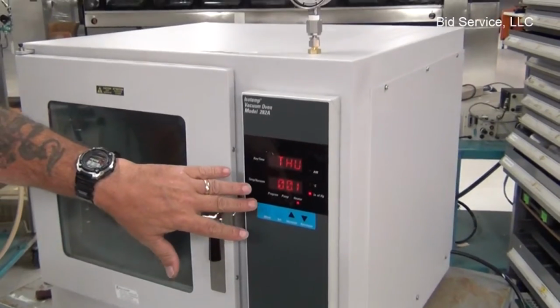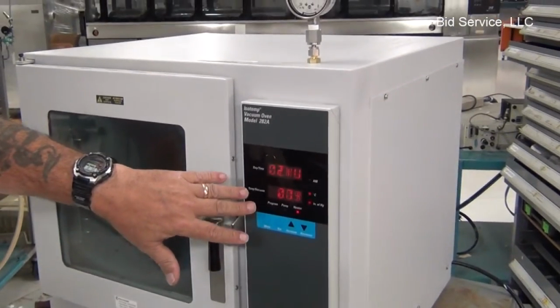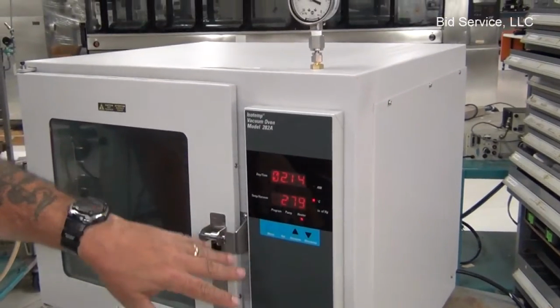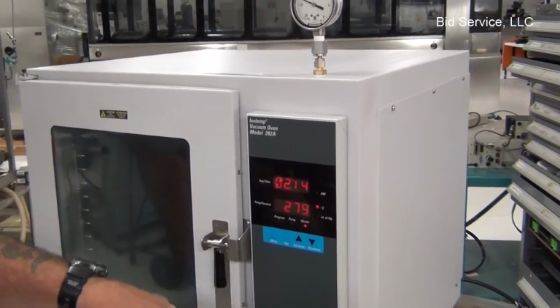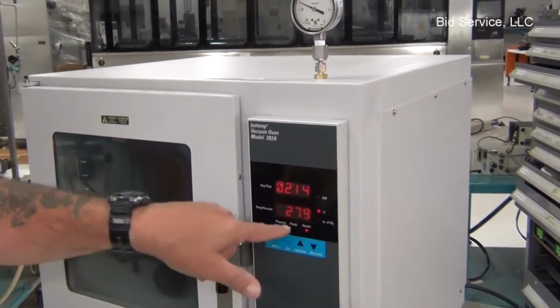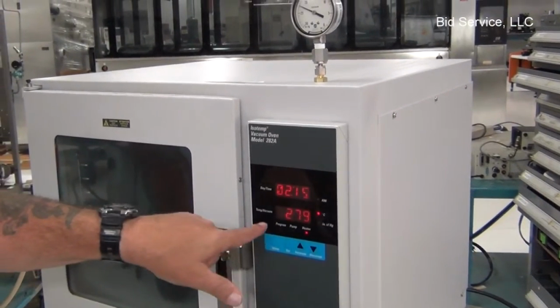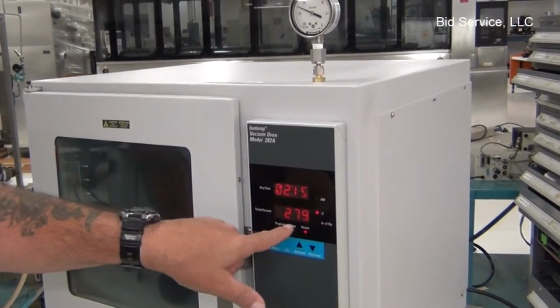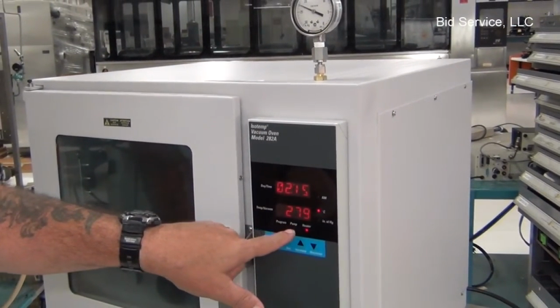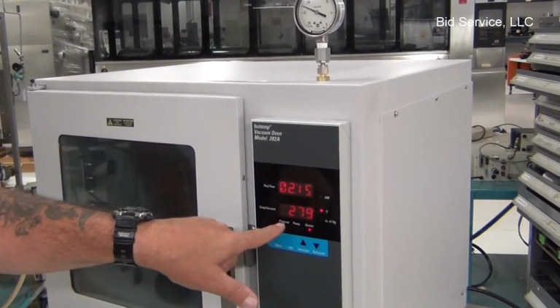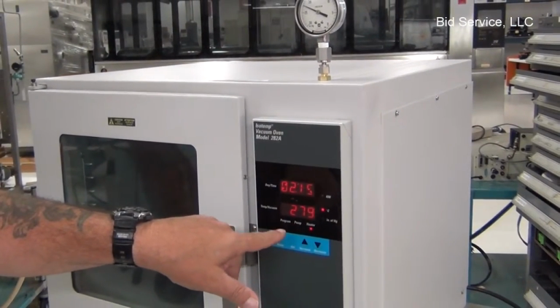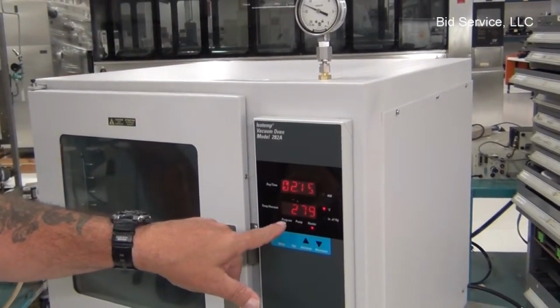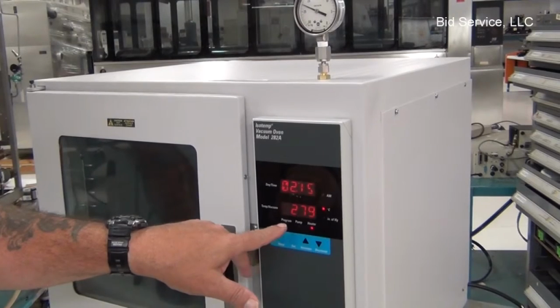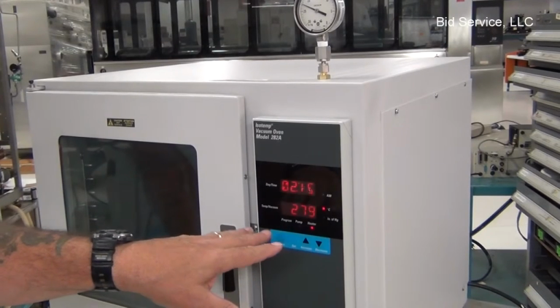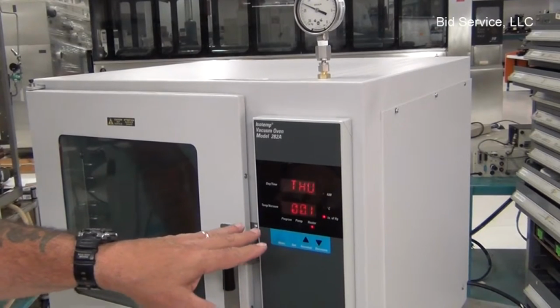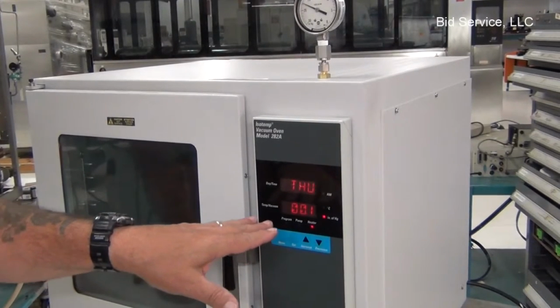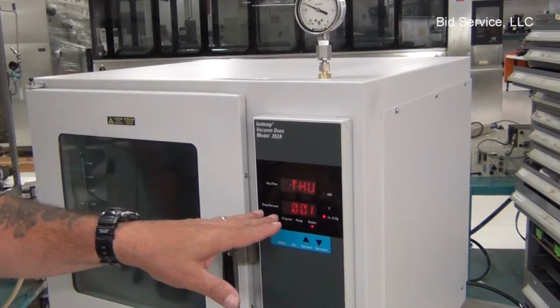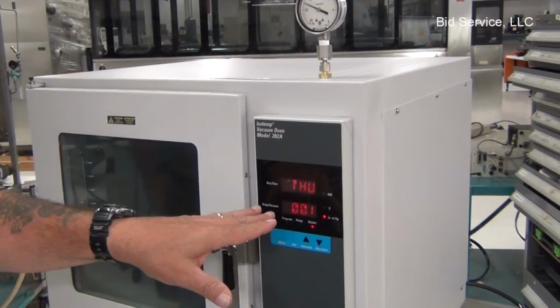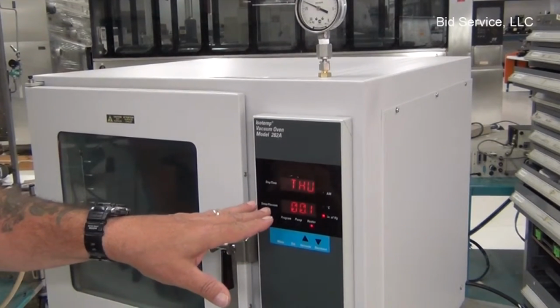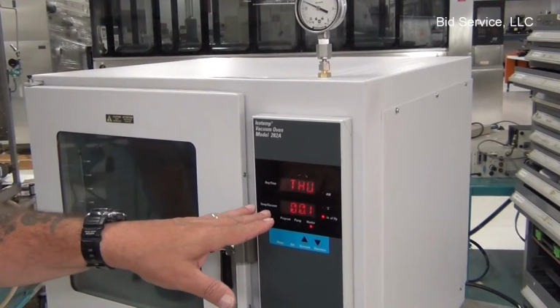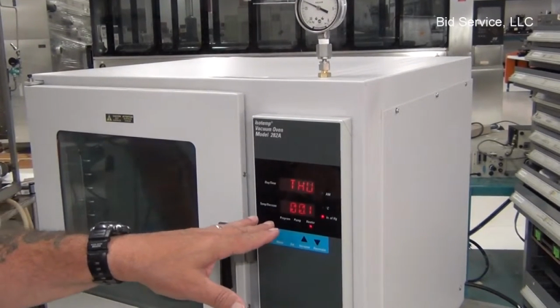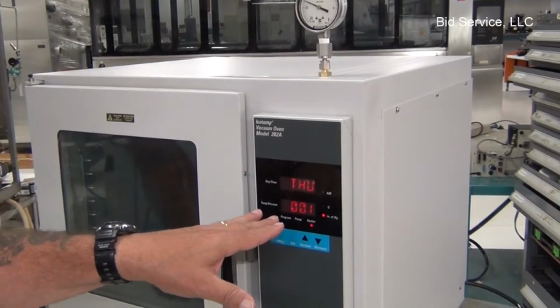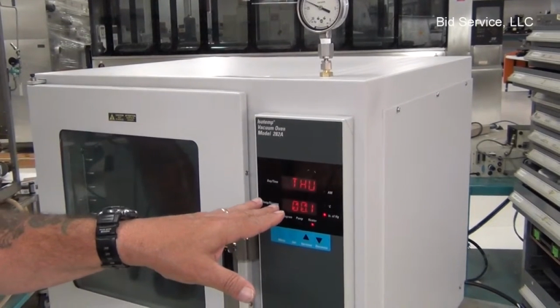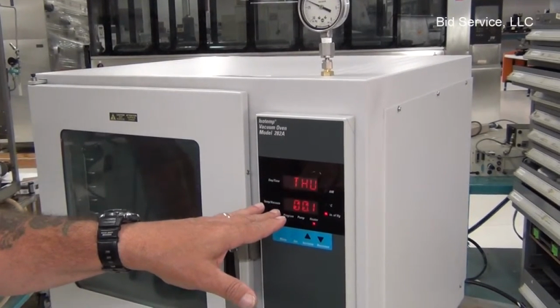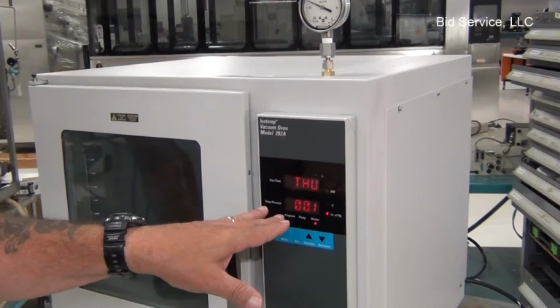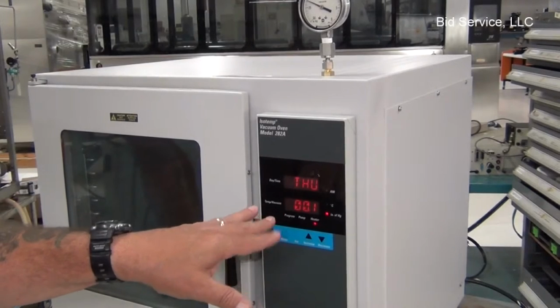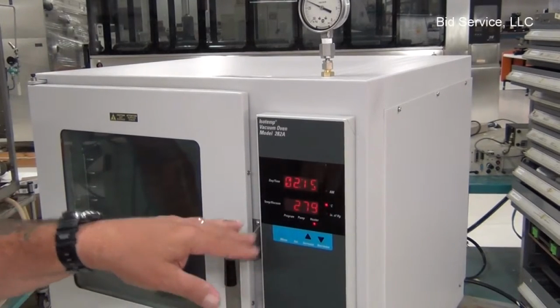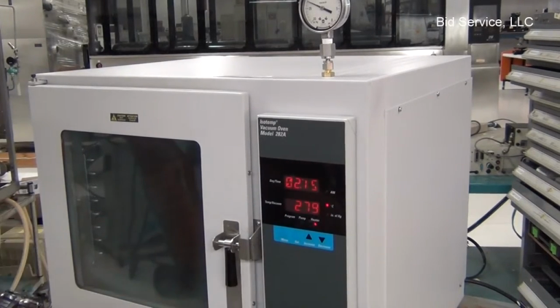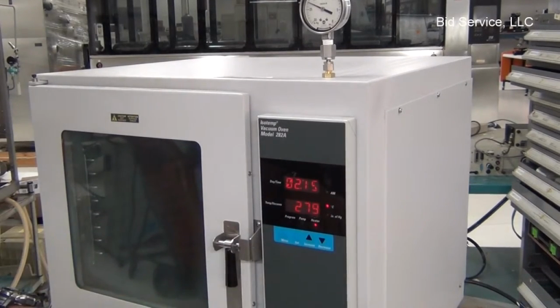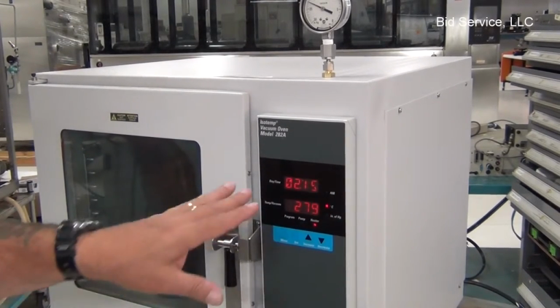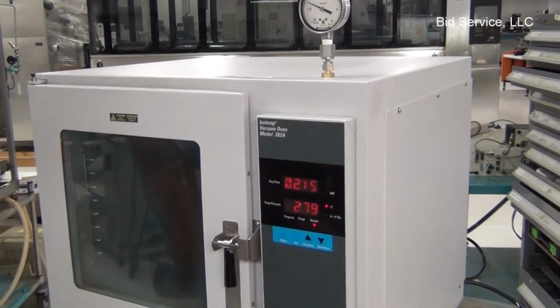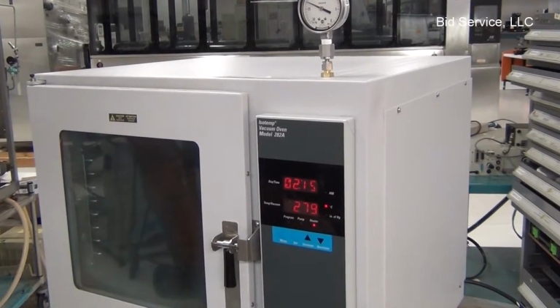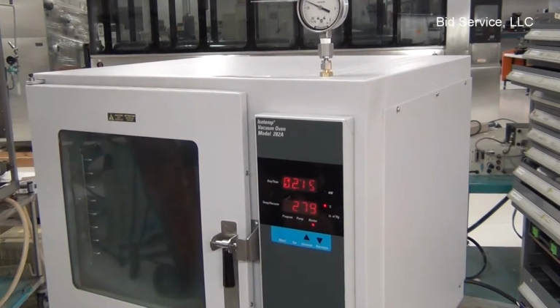You'll notice that the display shows the temperature. I've got it set to 280 and it has a difference of plus or minus 2 degrees. We're at 279.